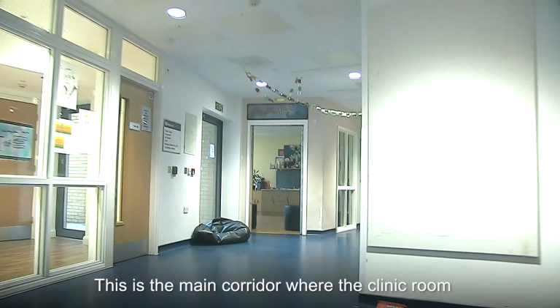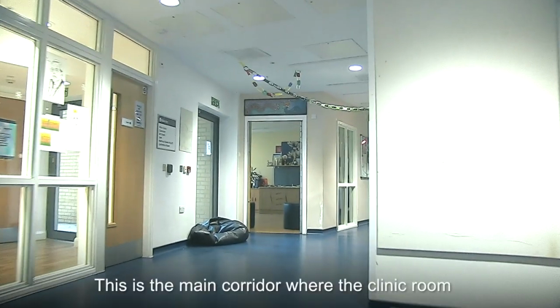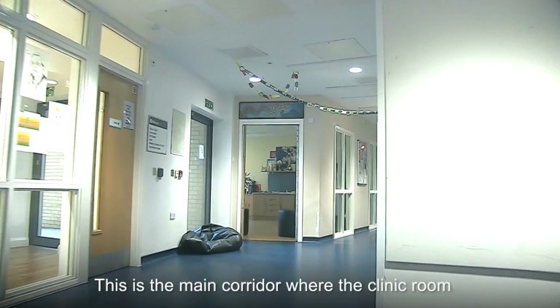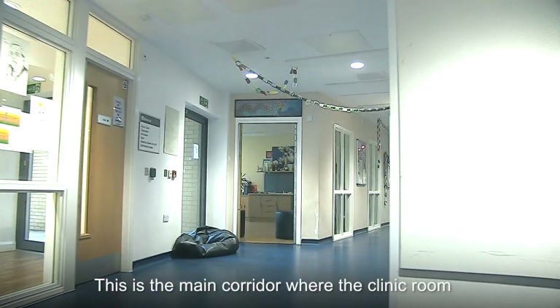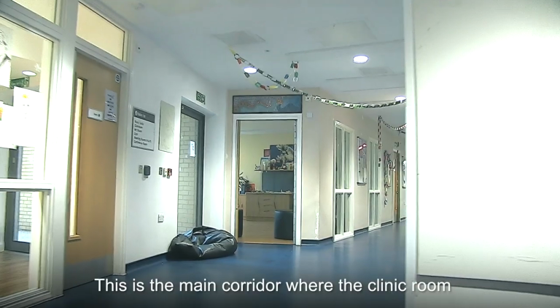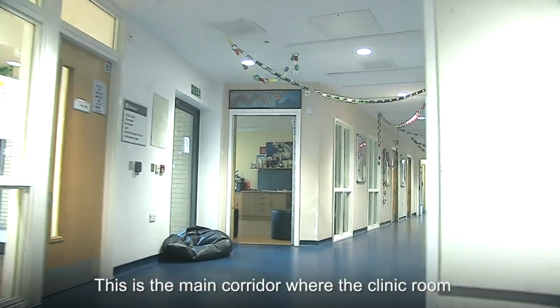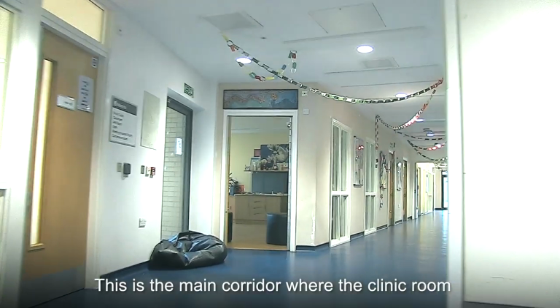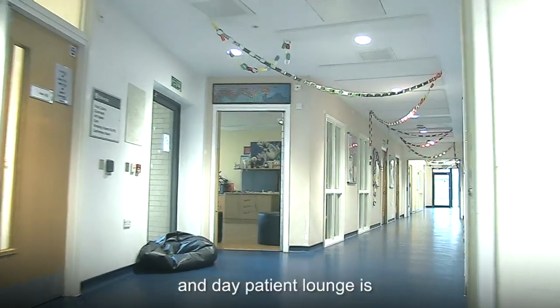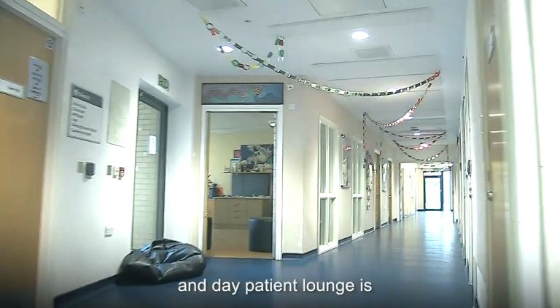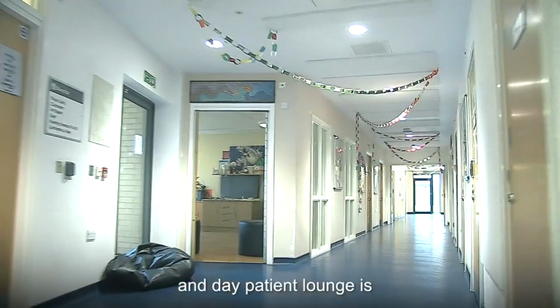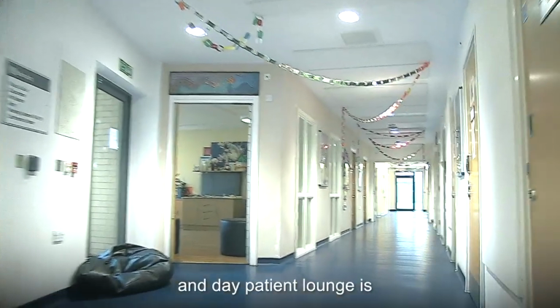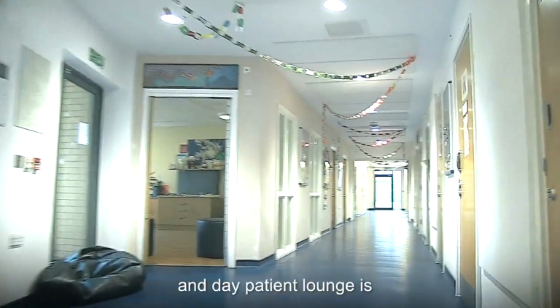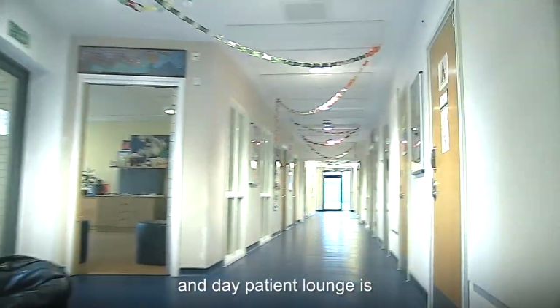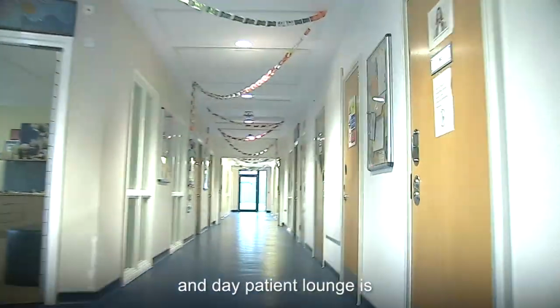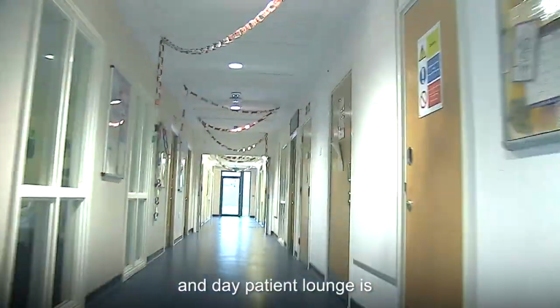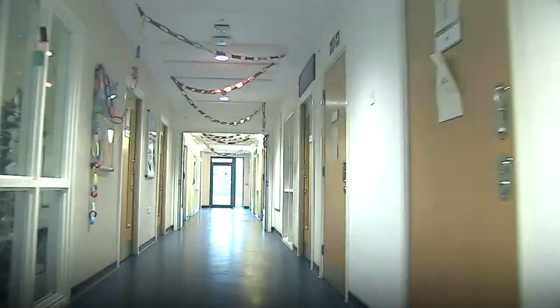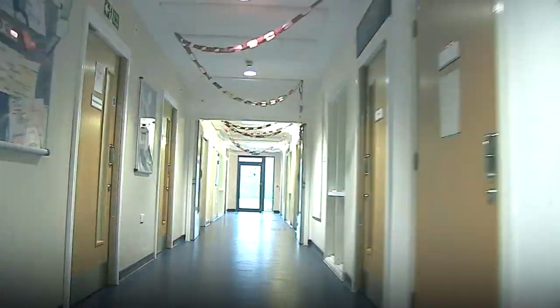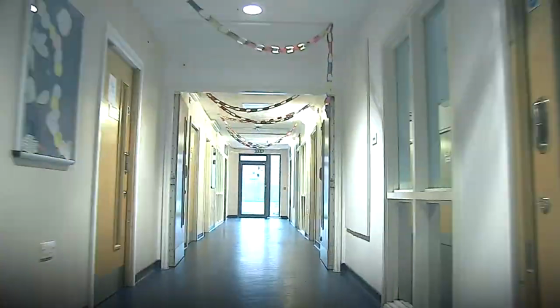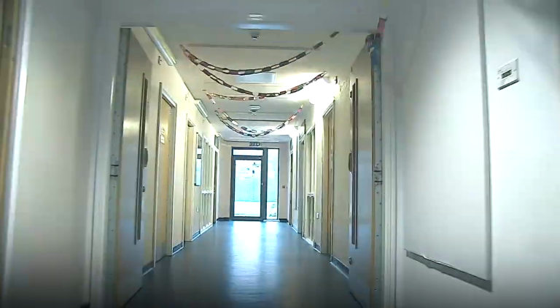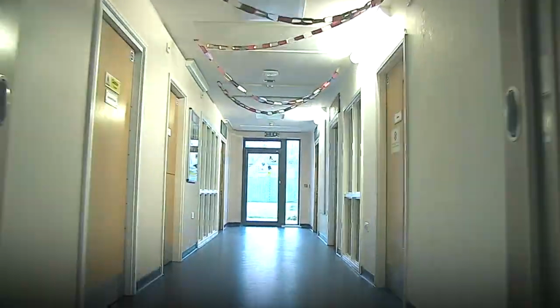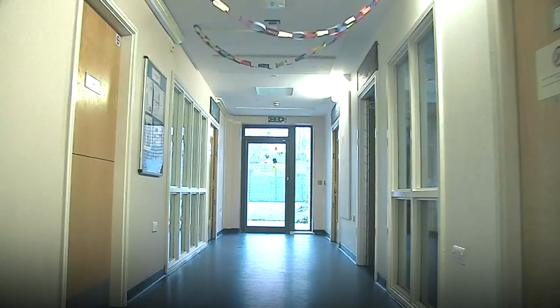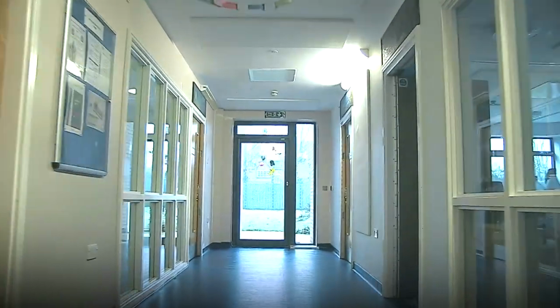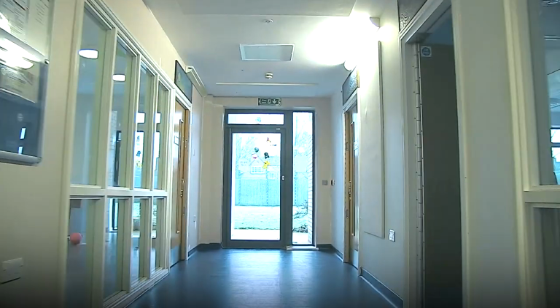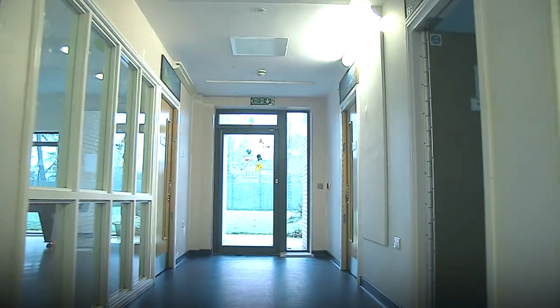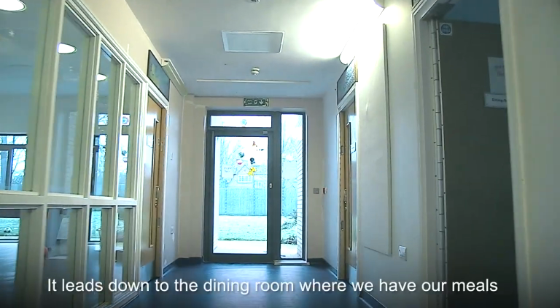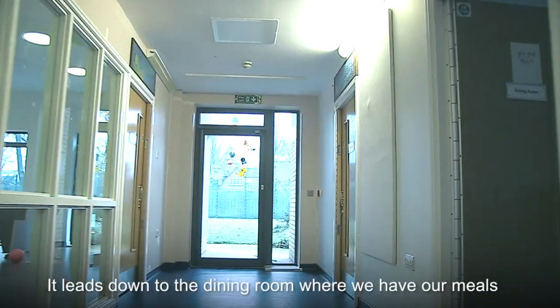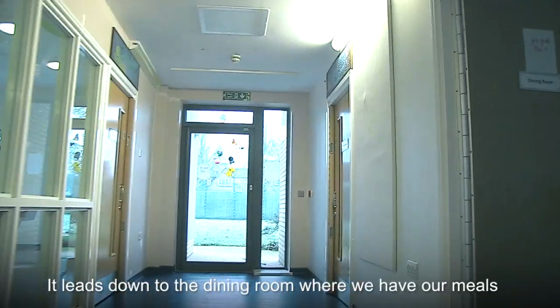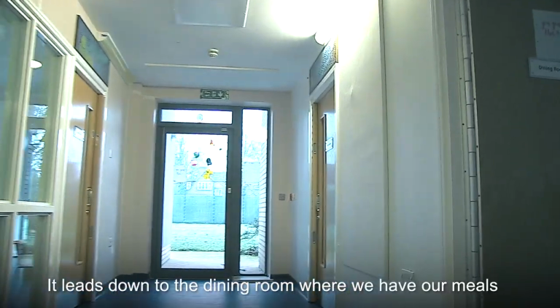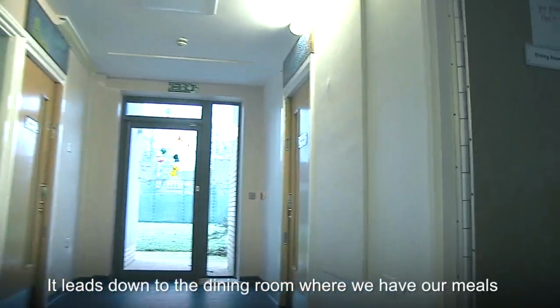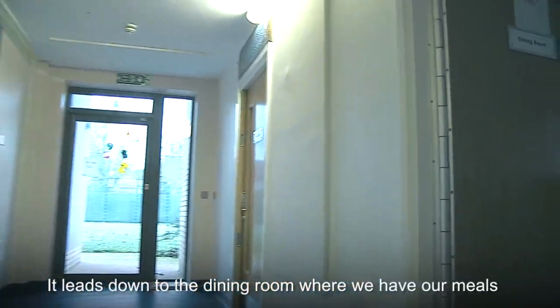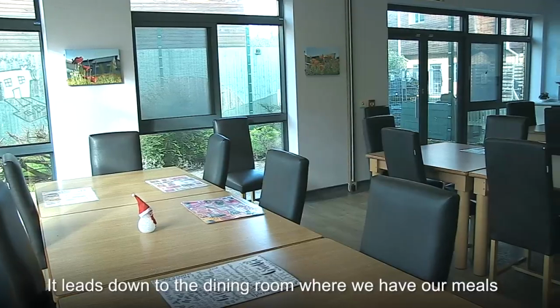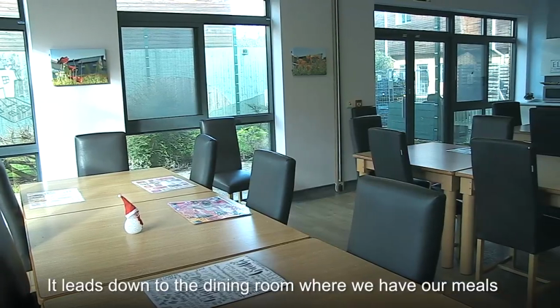This is the main corridor where the clinic room and day patient lounge is. It leads down to the dining room where we have our meals.